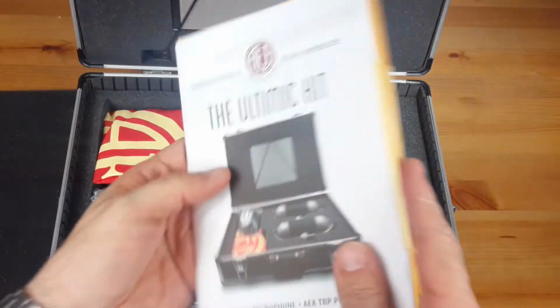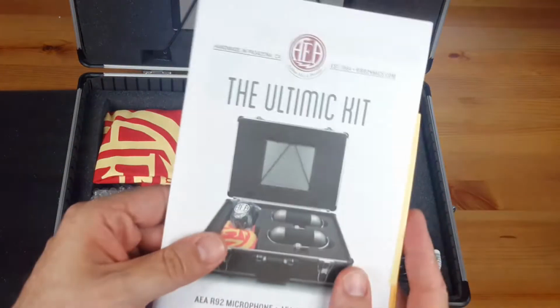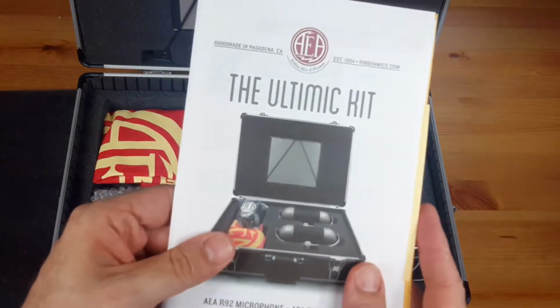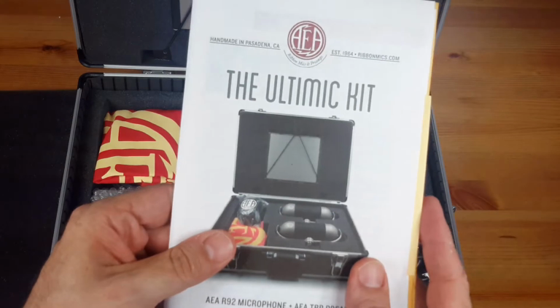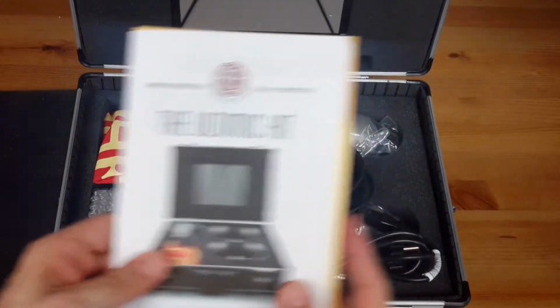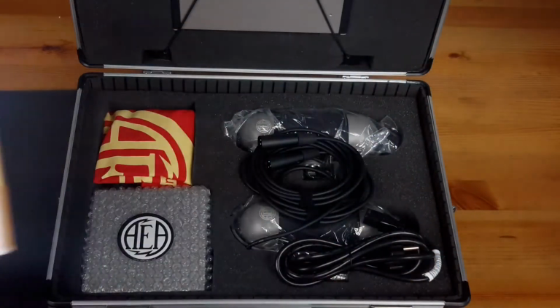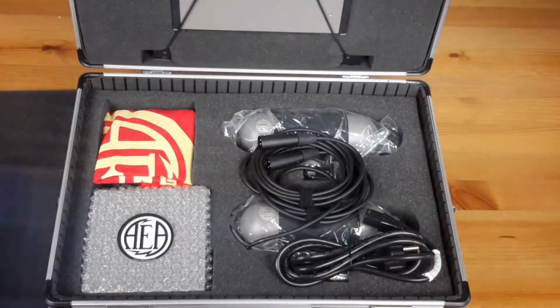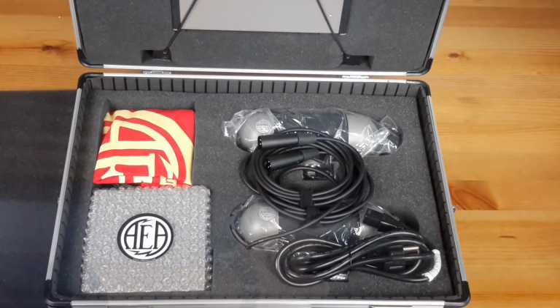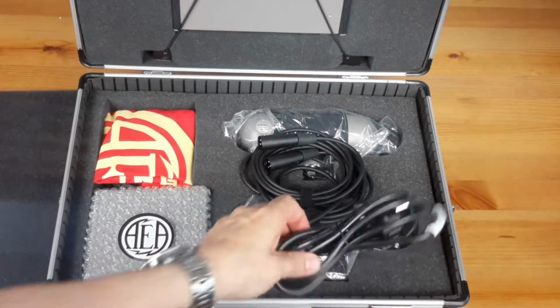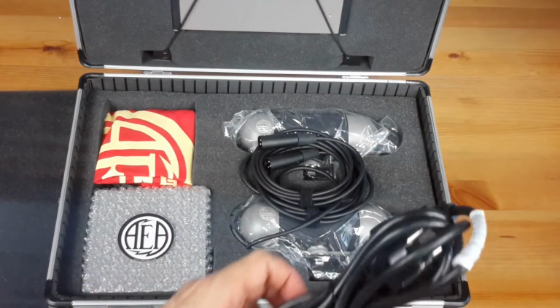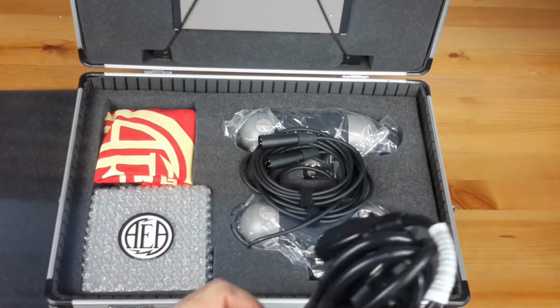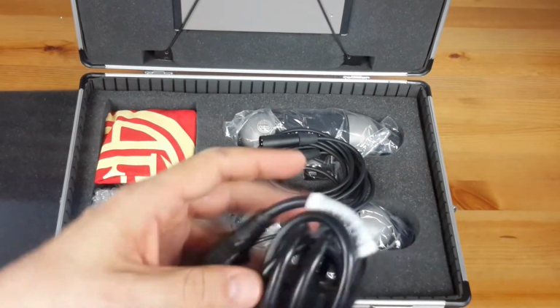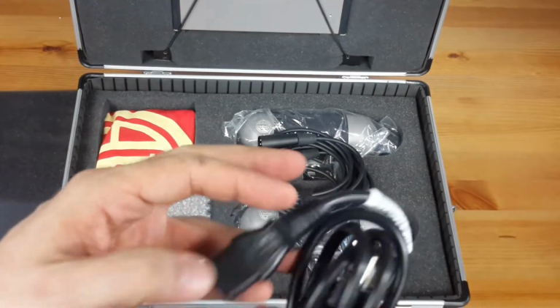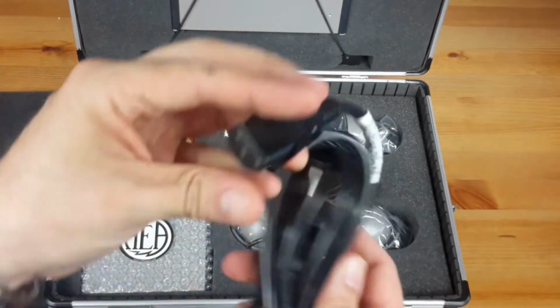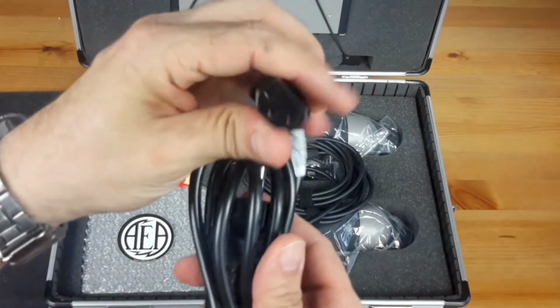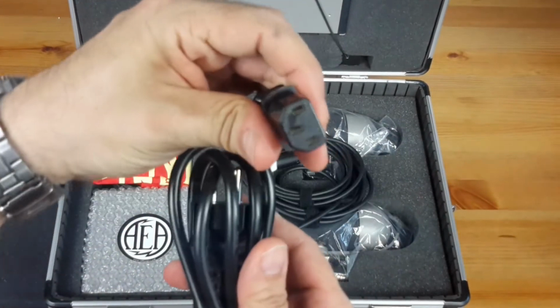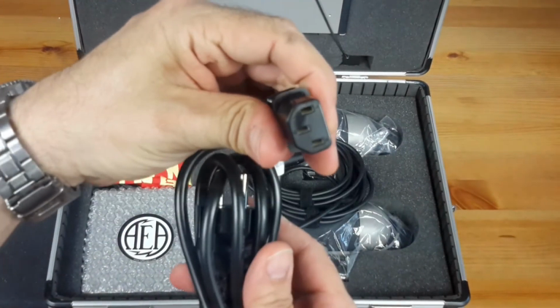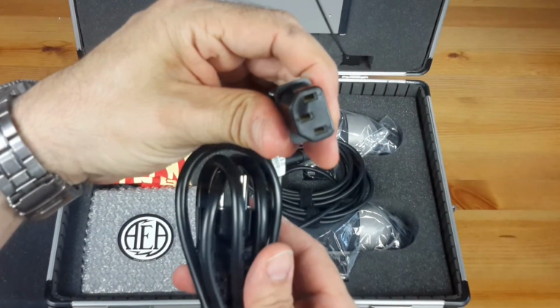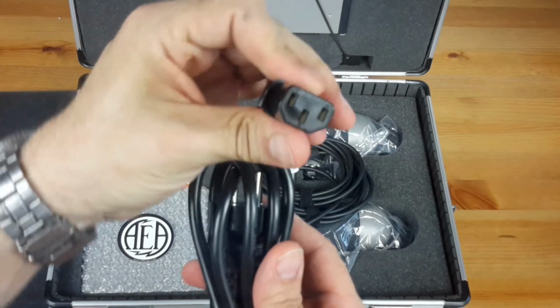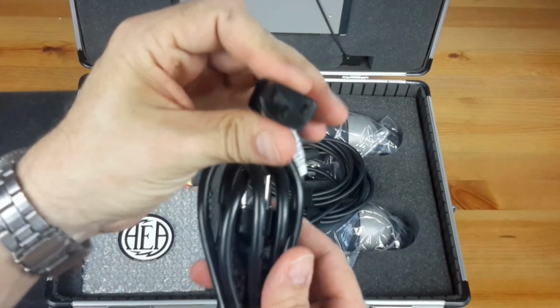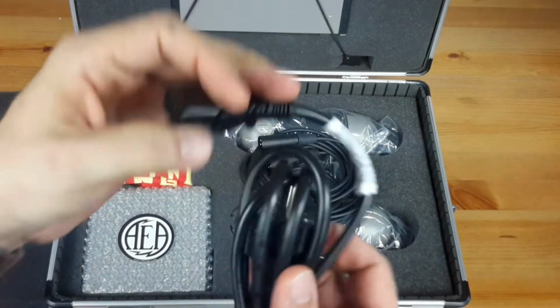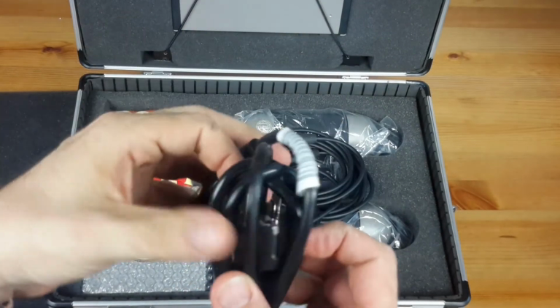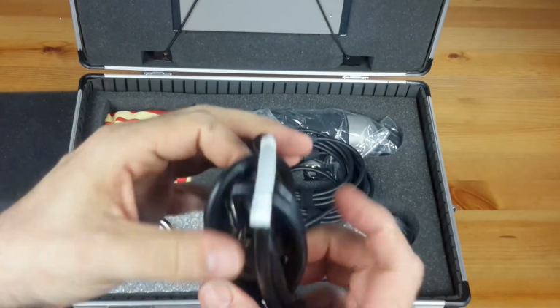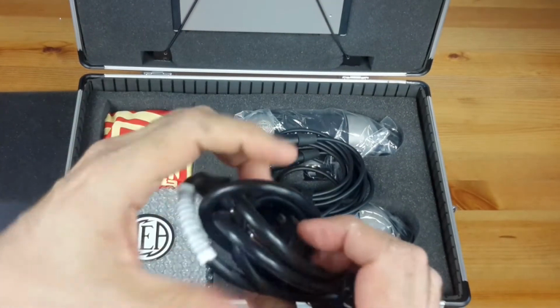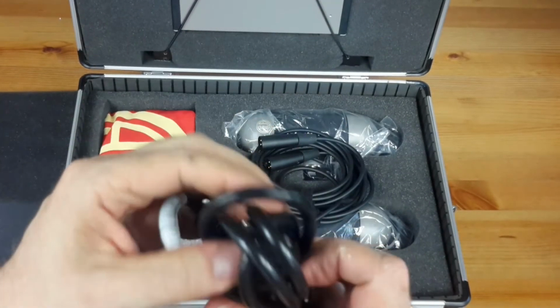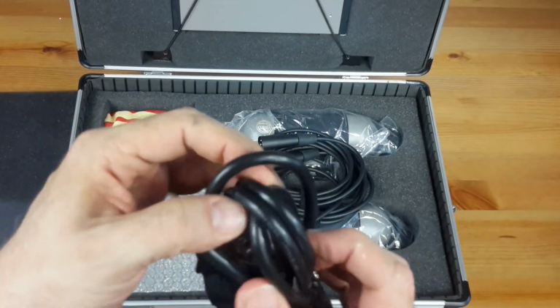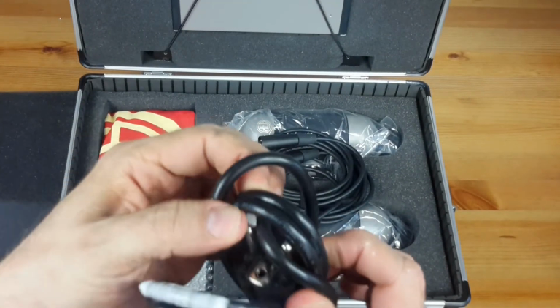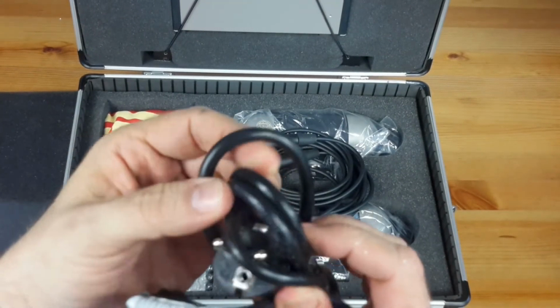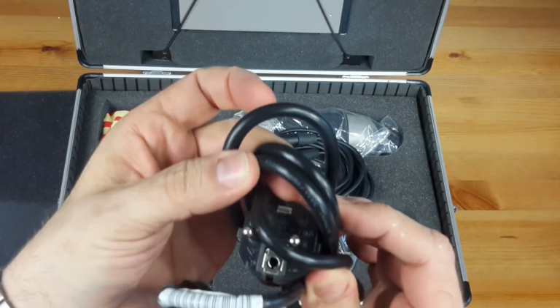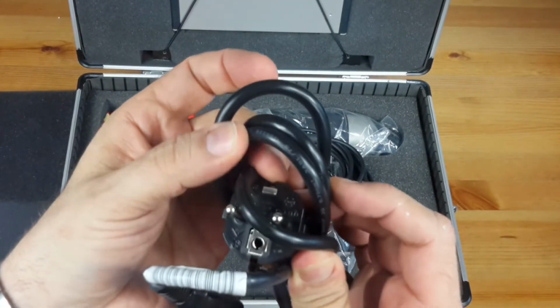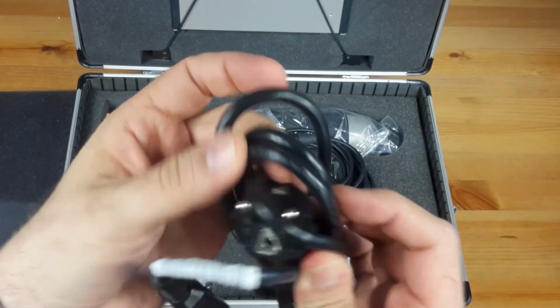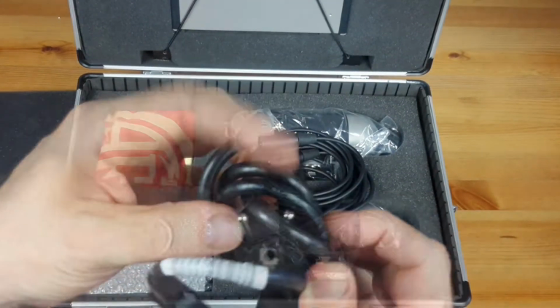But now let me show you the content. Here's the power cable. I'm located in Belgium so it is delivered with an IEC female plug at one side and a sugar plug to the other one.